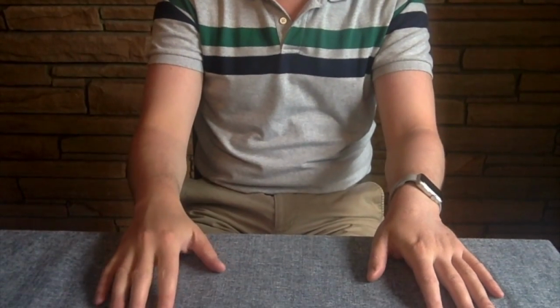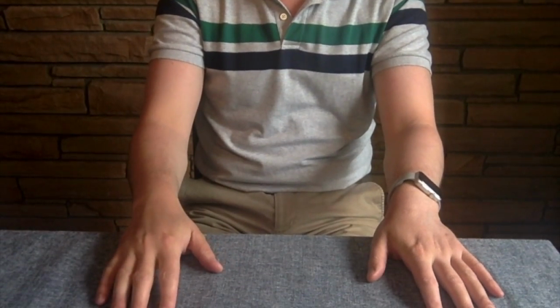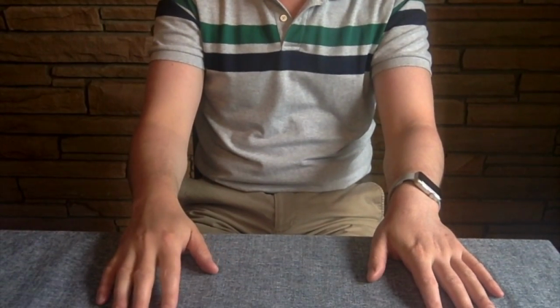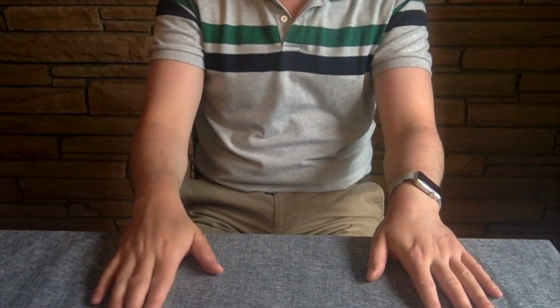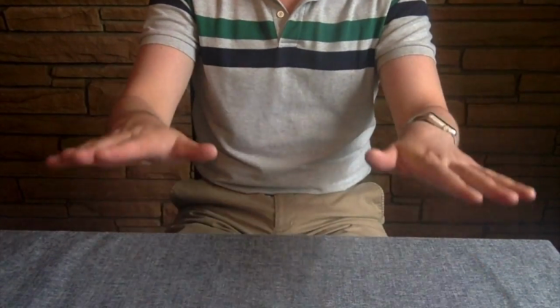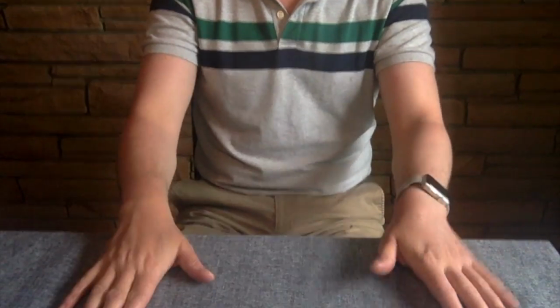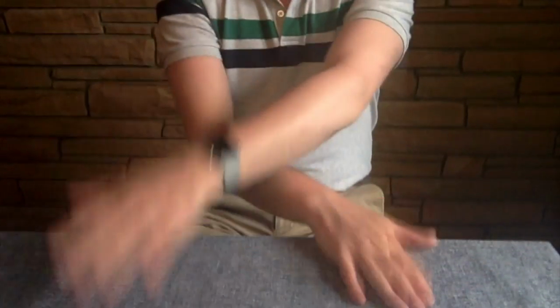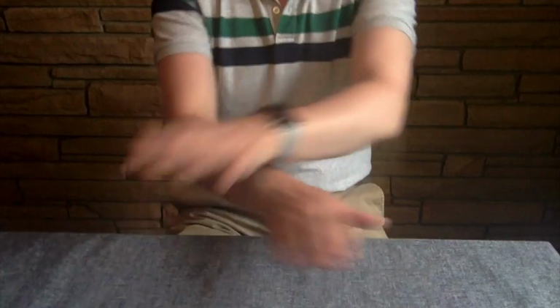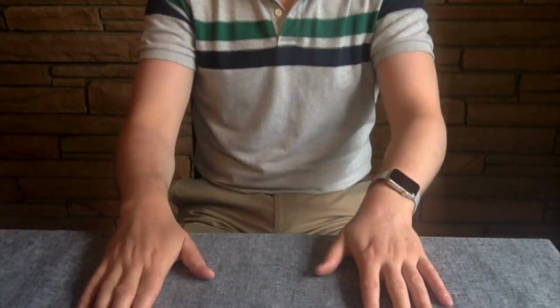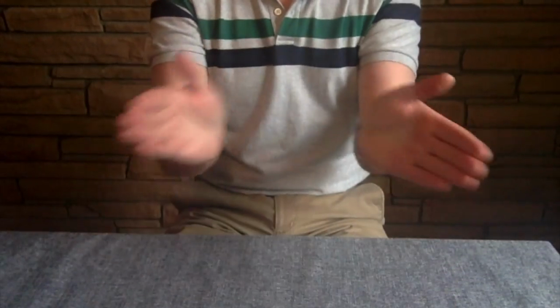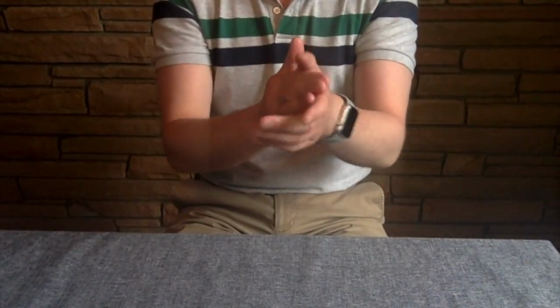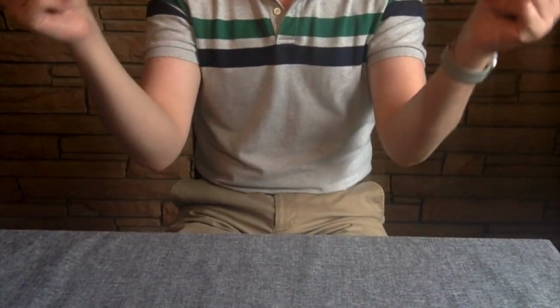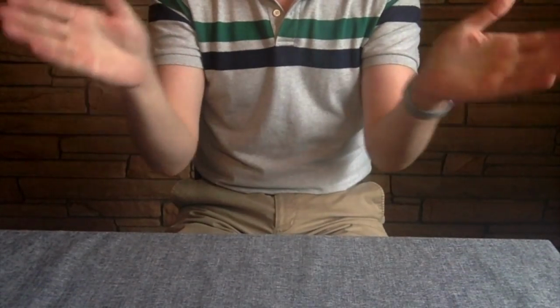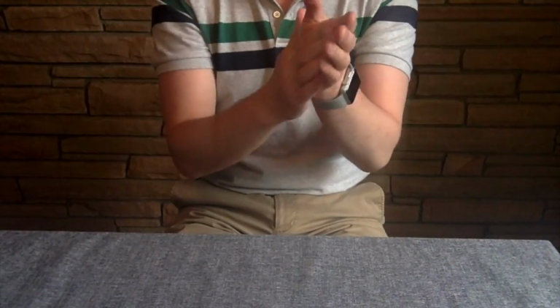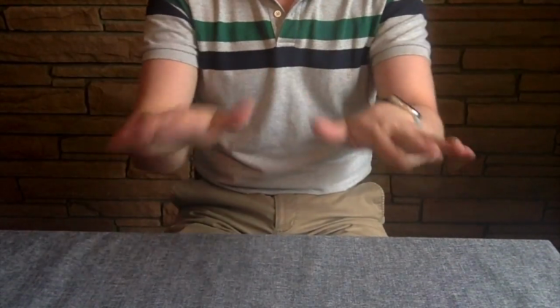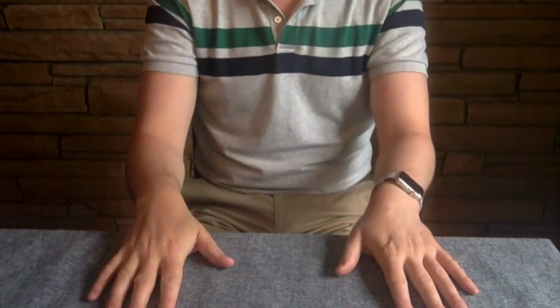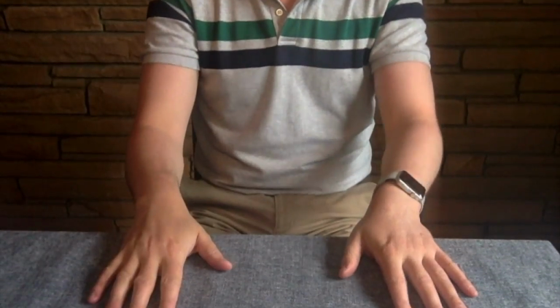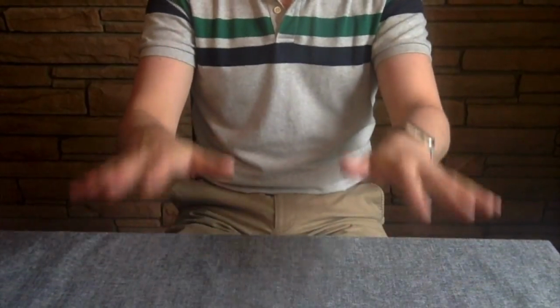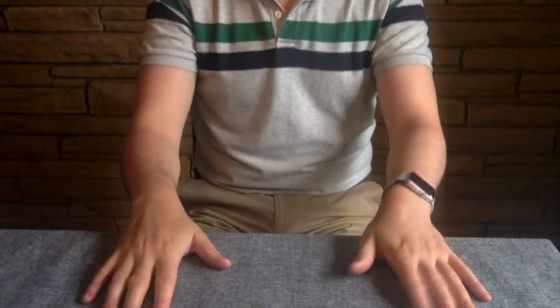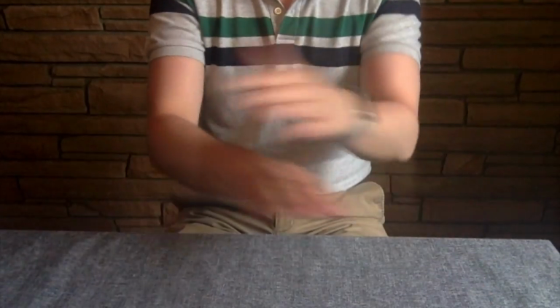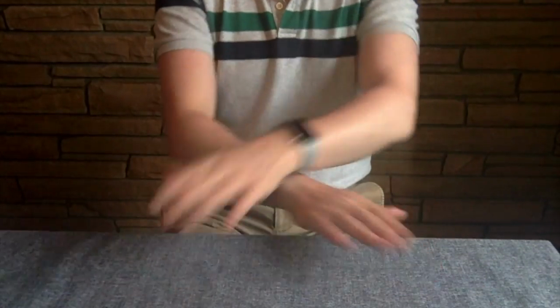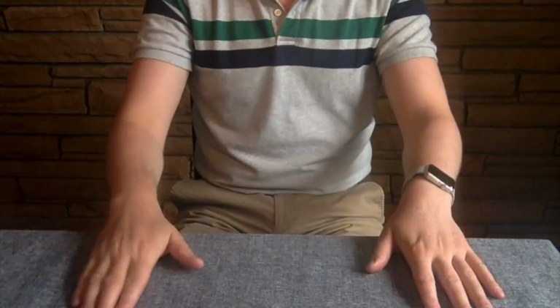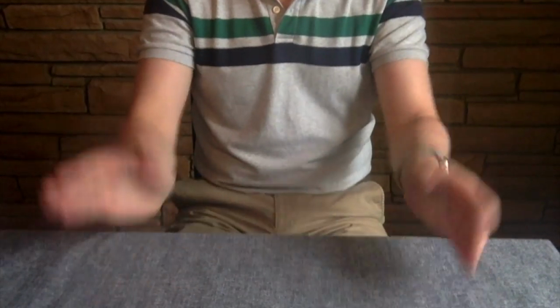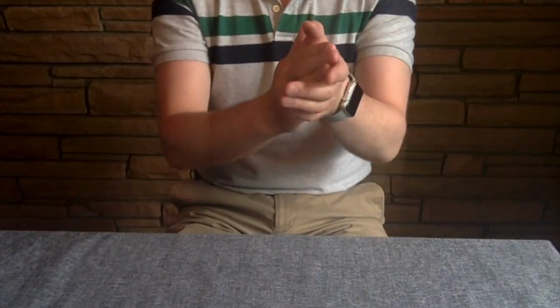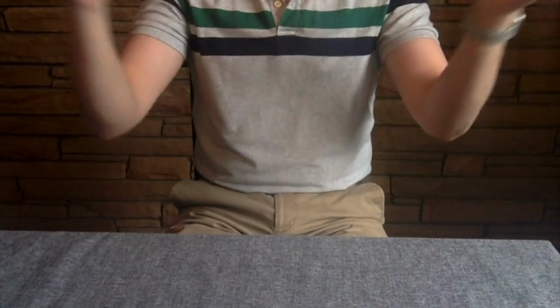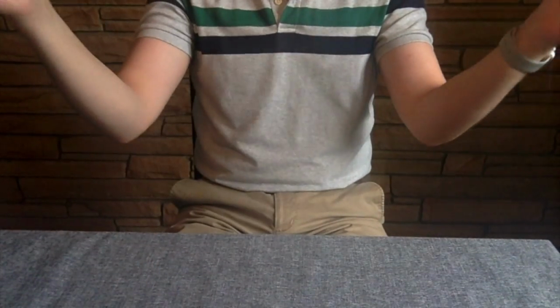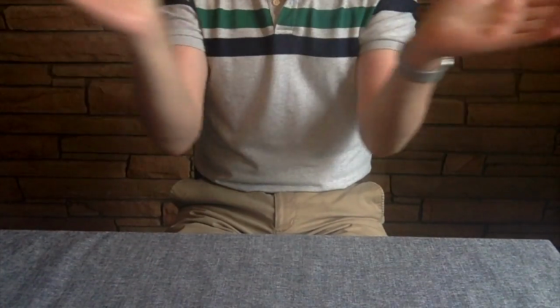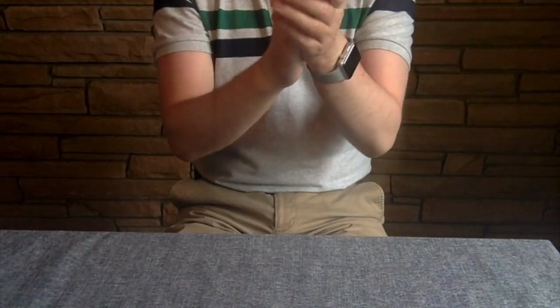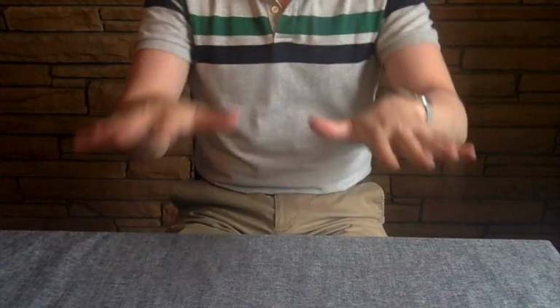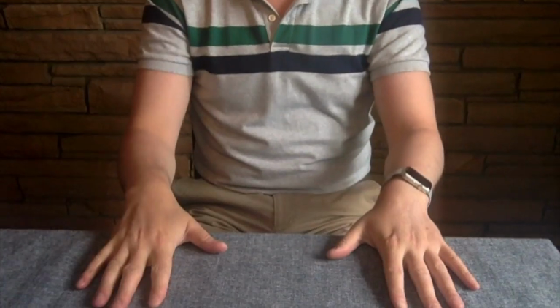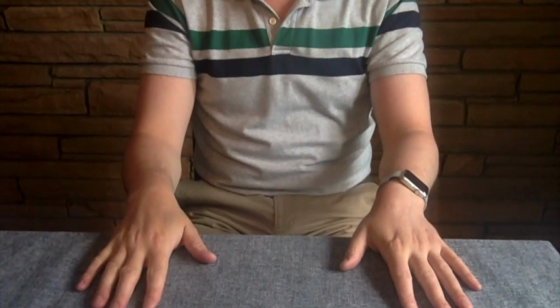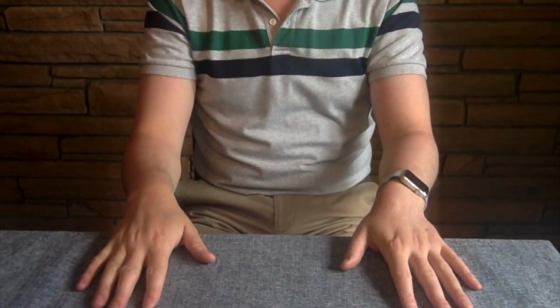Try that with me again a little faster: two, three, four, five, six, seven. Again — one, two, three, four, five, six, seven.